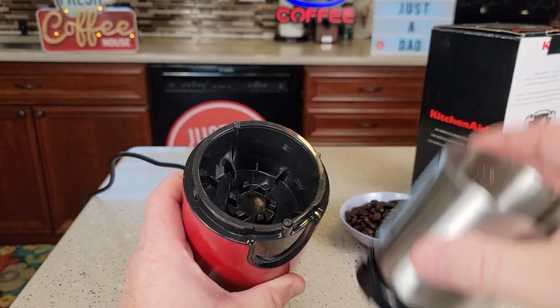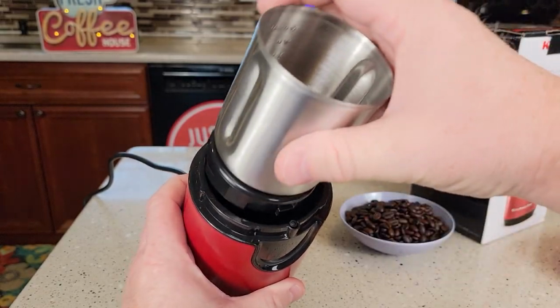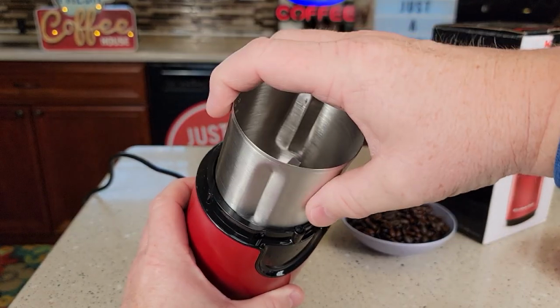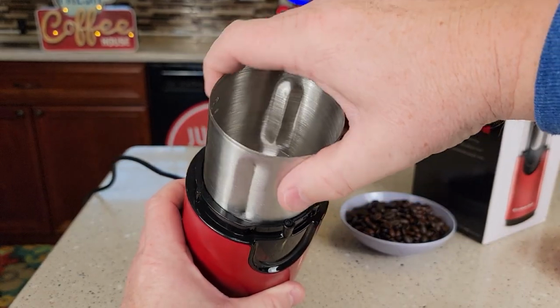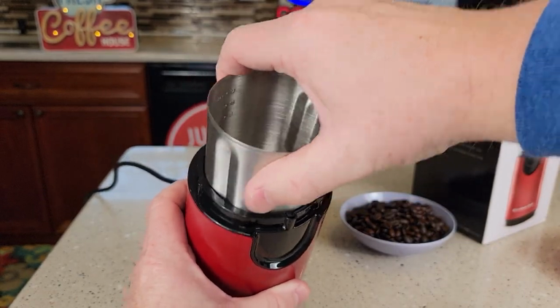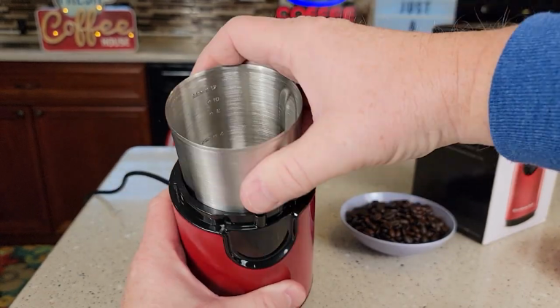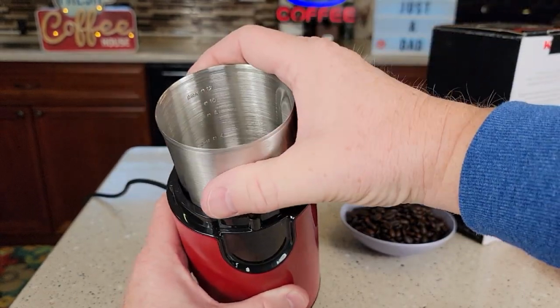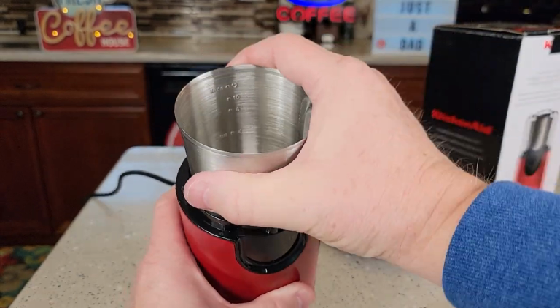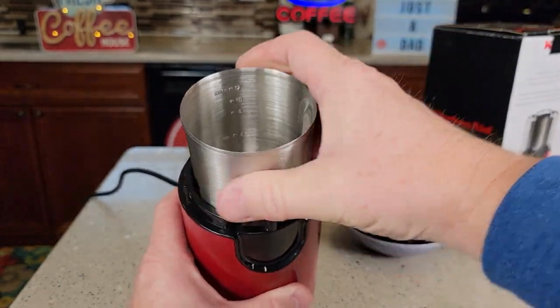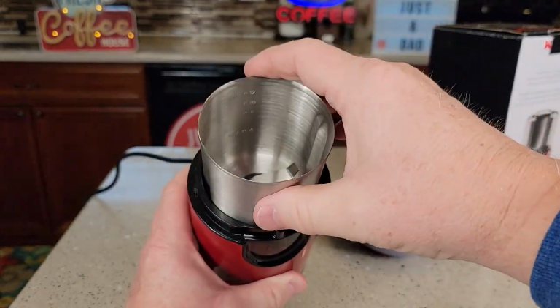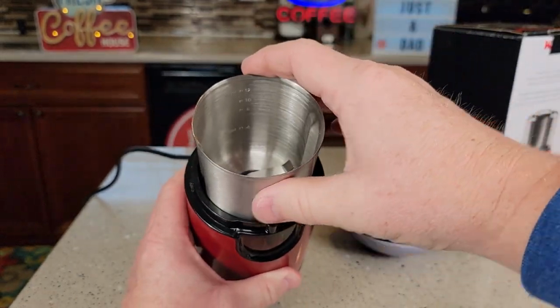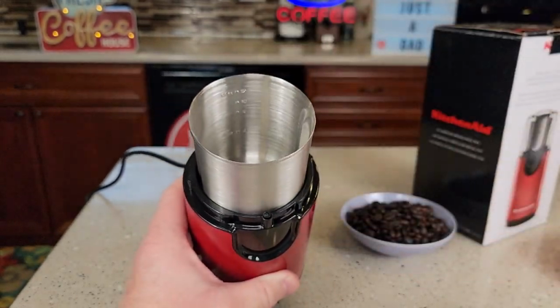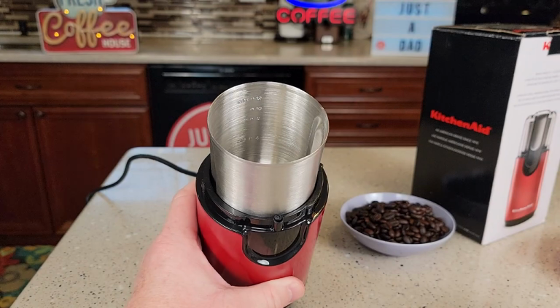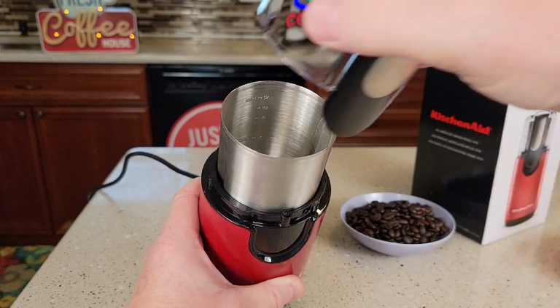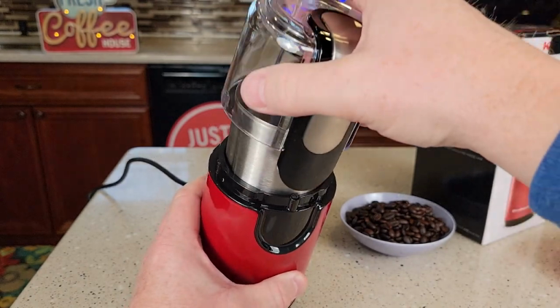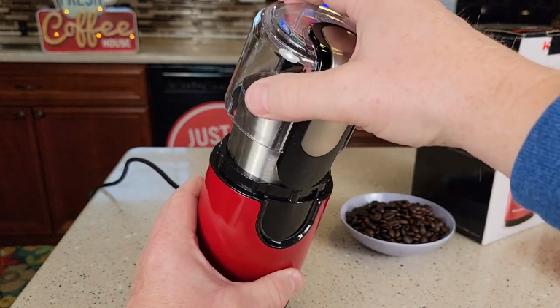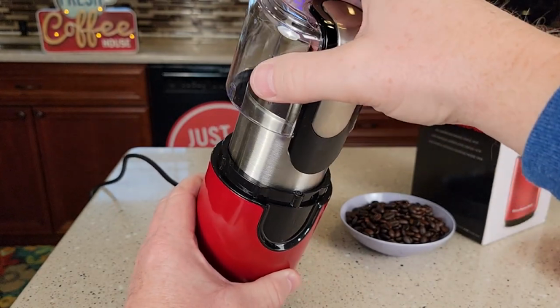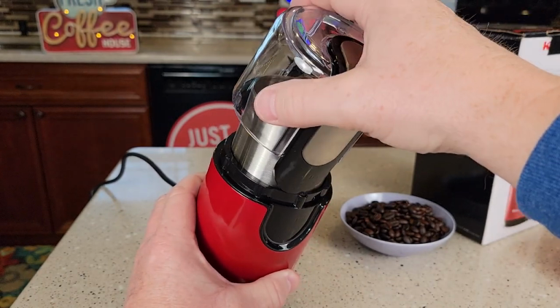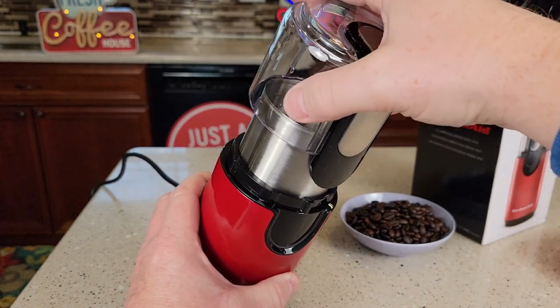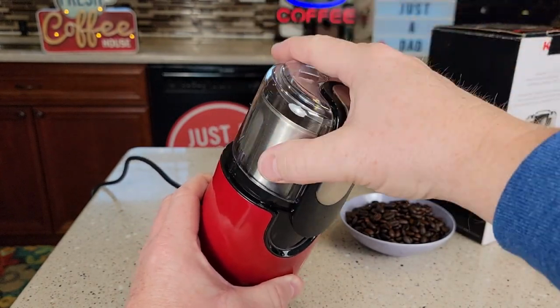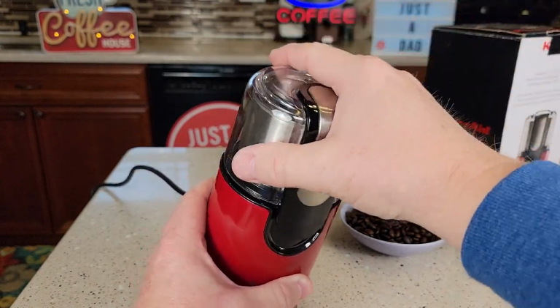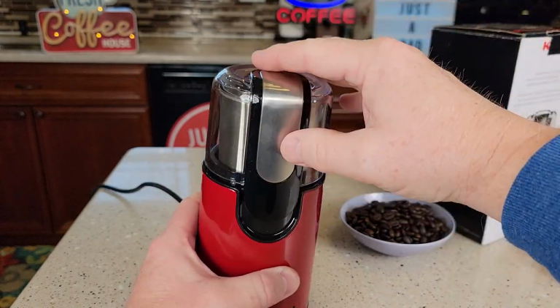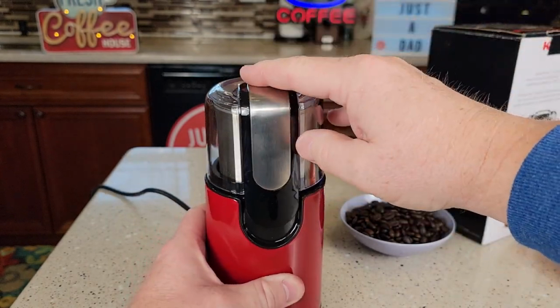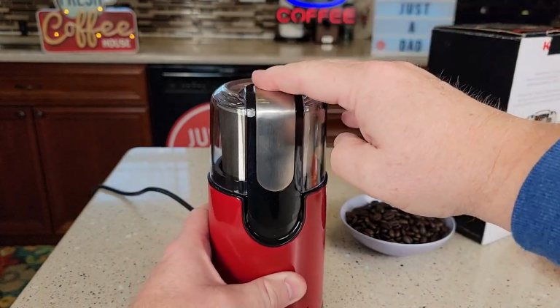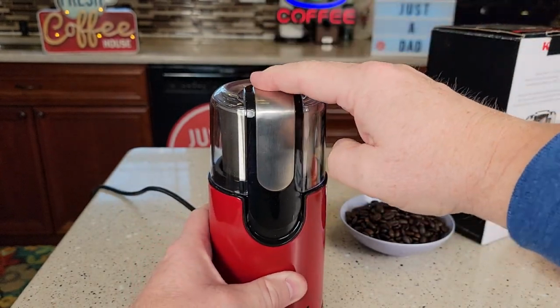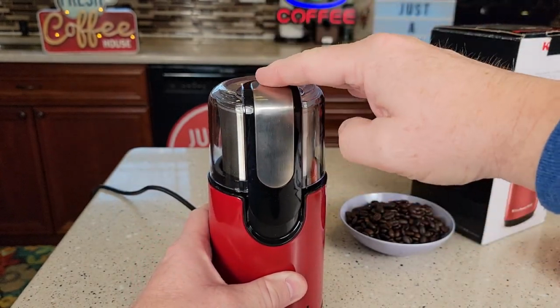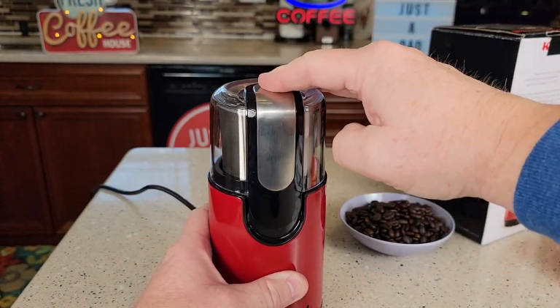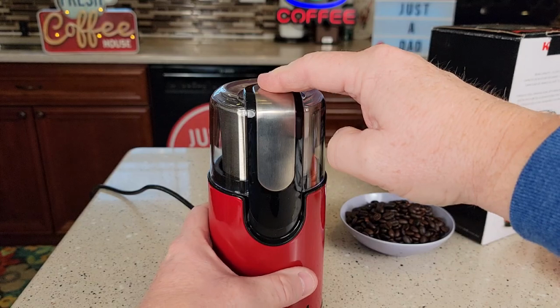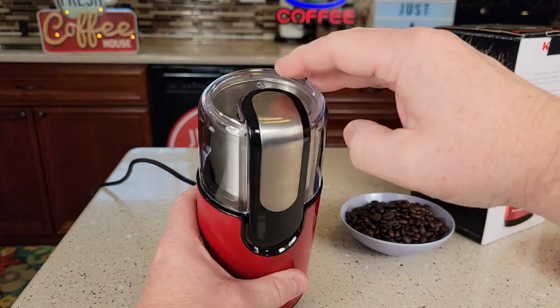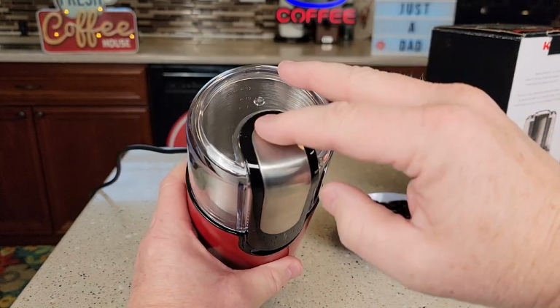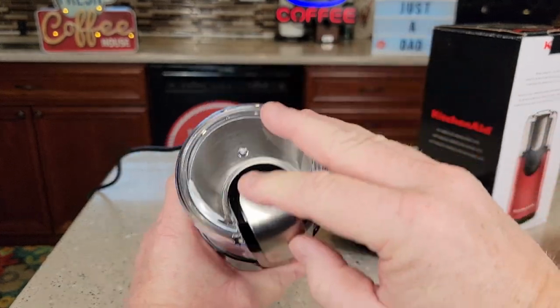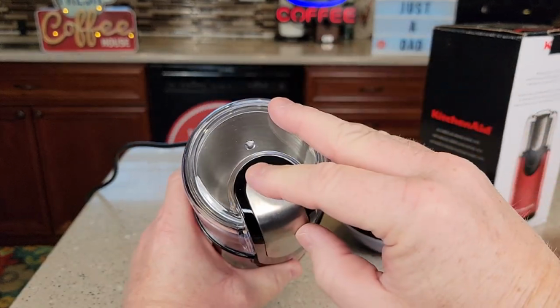We're going to fill it all the way up to the 12 mark and grind some coffee. You're going to take this, put it in there and kind of turn it a little bit. It doesn't really click or anything. Then you put the lid on, and when you press it down, that's when it's going to grind.